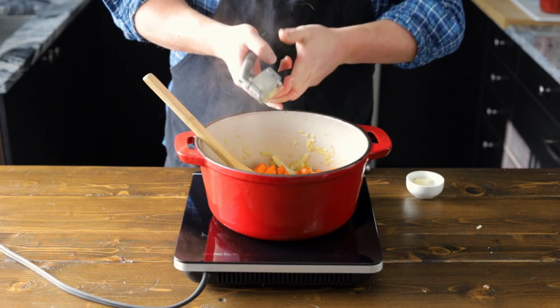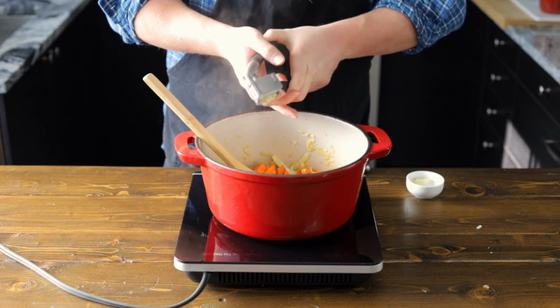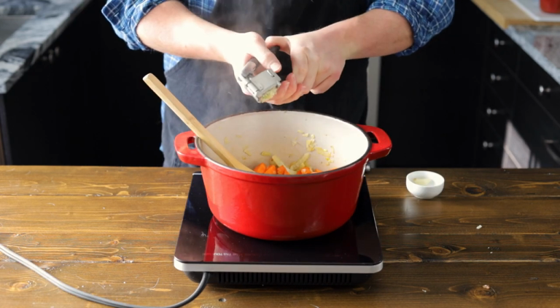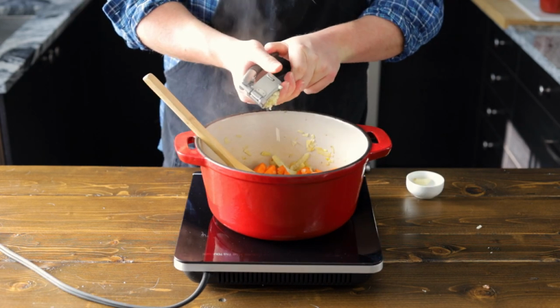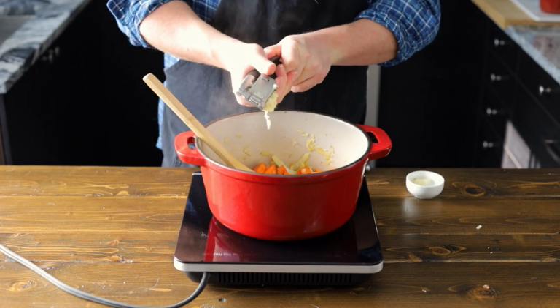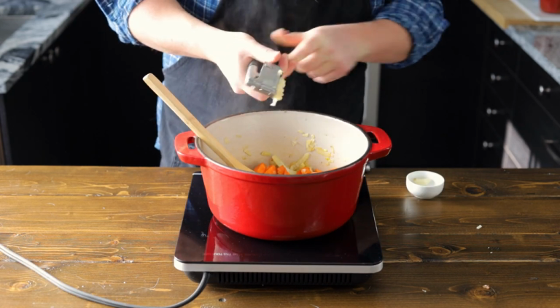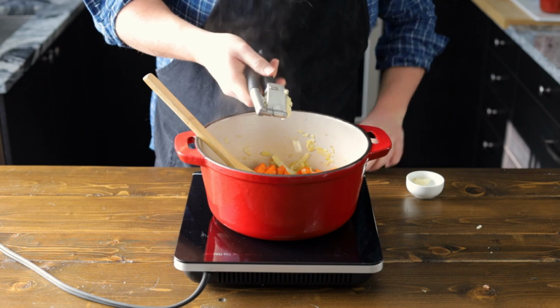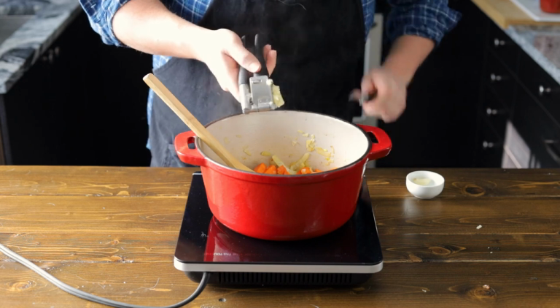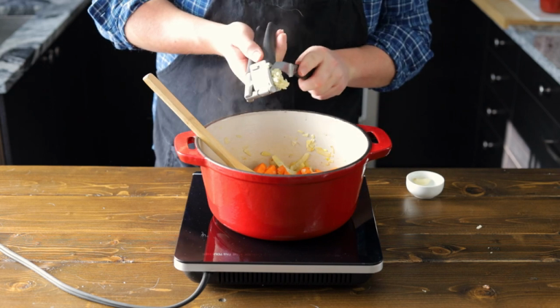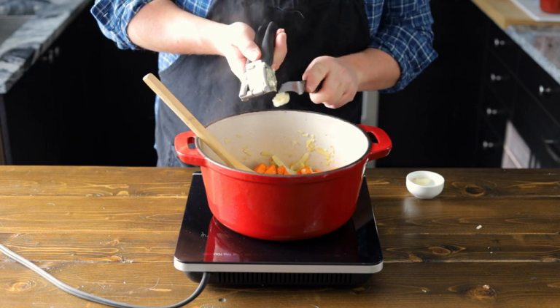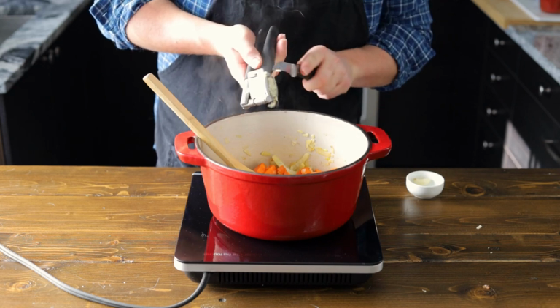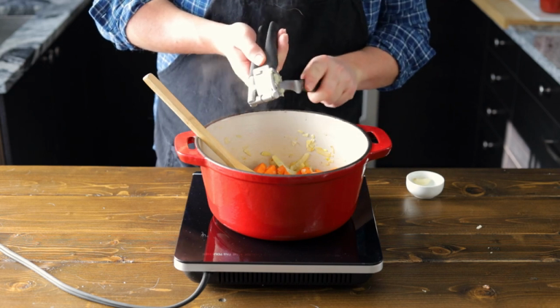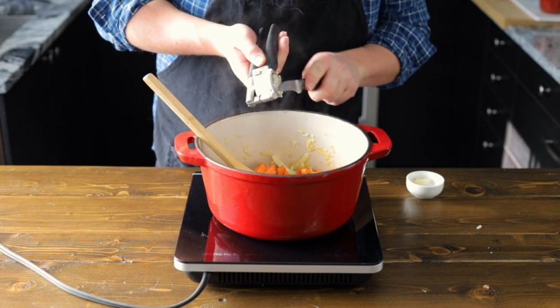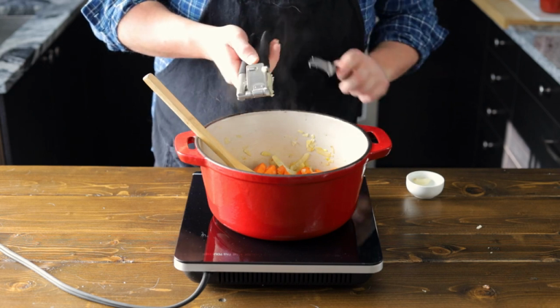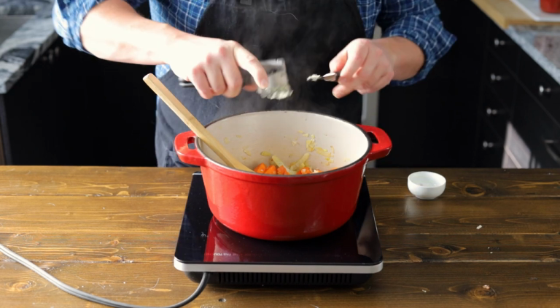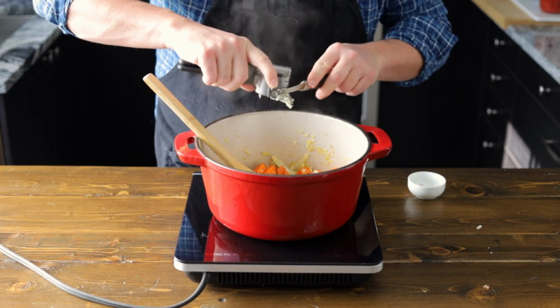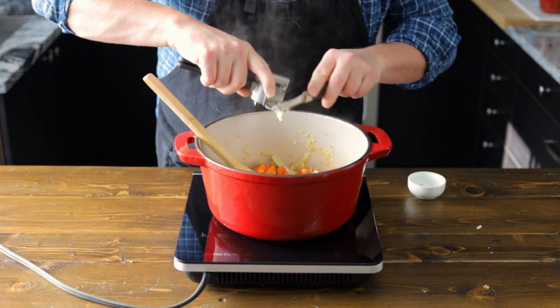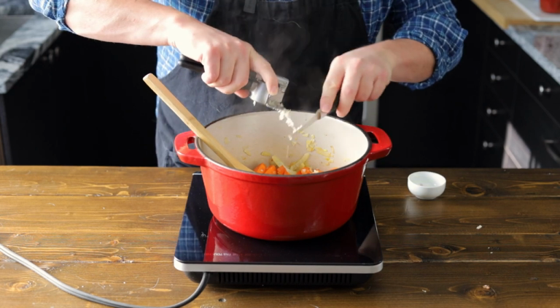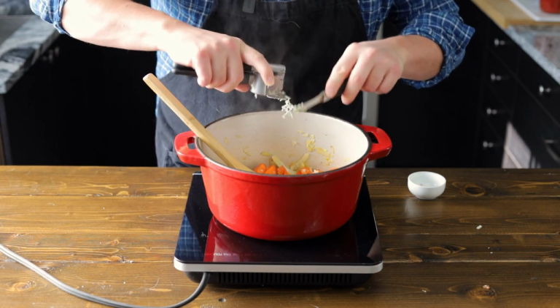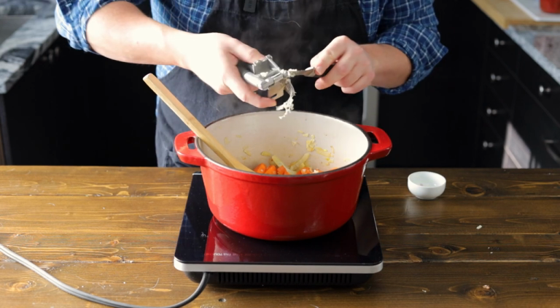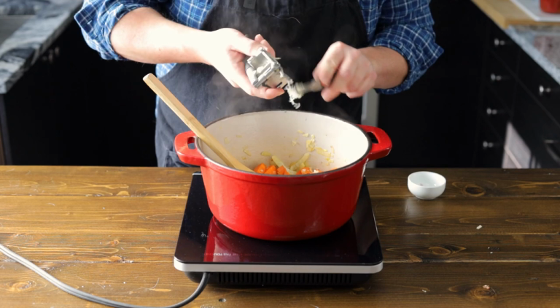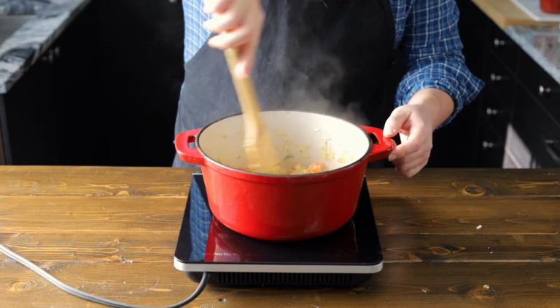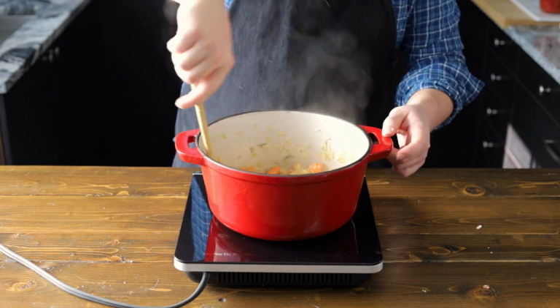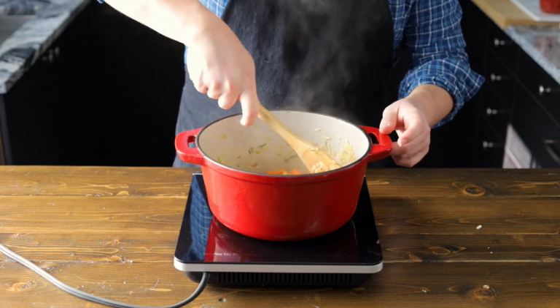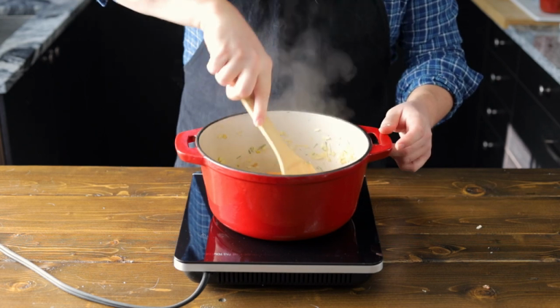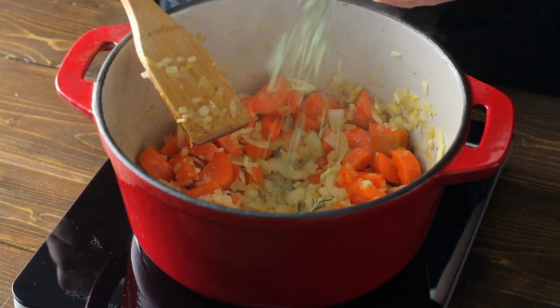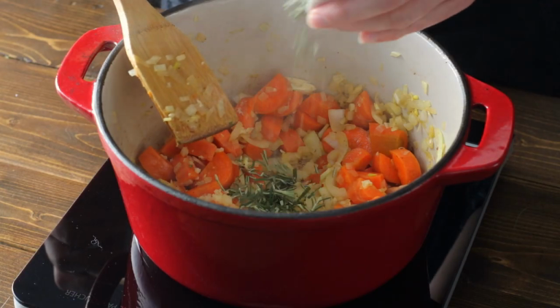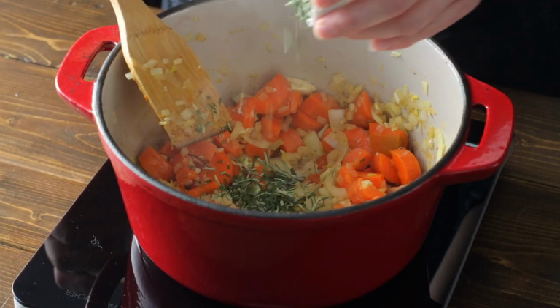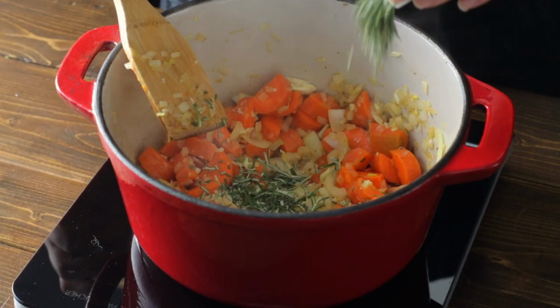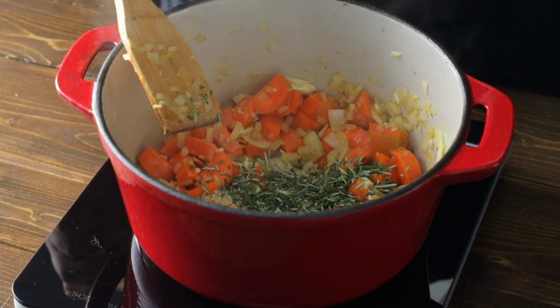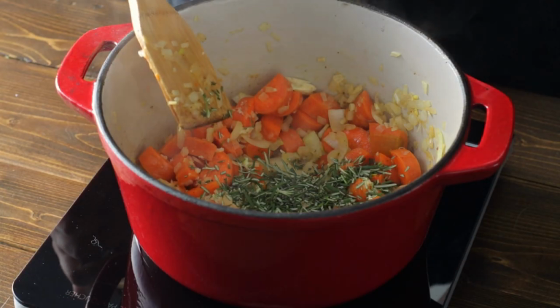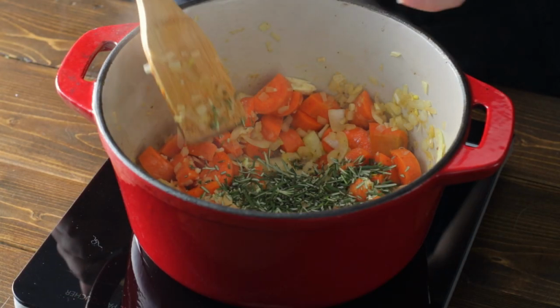Let's go ahead and add in three cloves of garlic — crush it in. You could have minced this beforehand, but I have a garlic crusher, so feel free to crush it in as well. Now let's sauté that for about a minute and then we're going to add in our rosemary. Give that a quick stir.